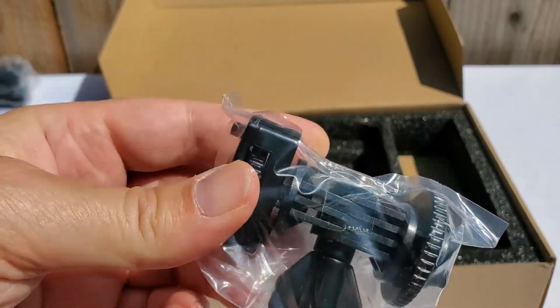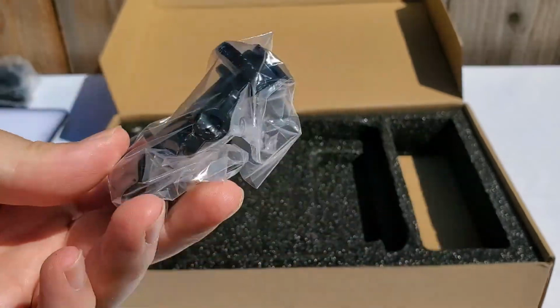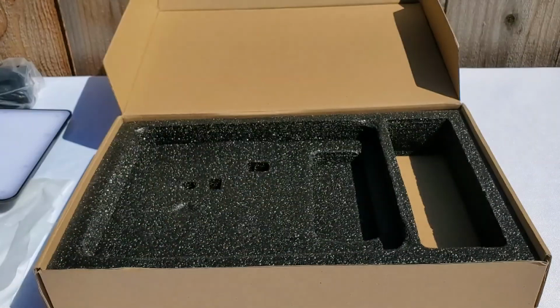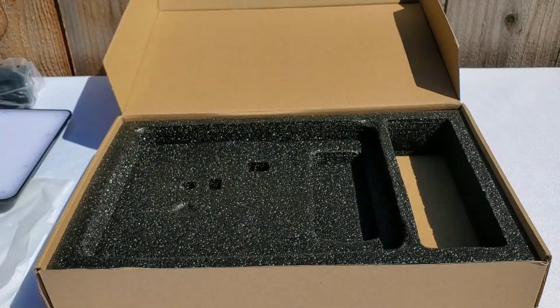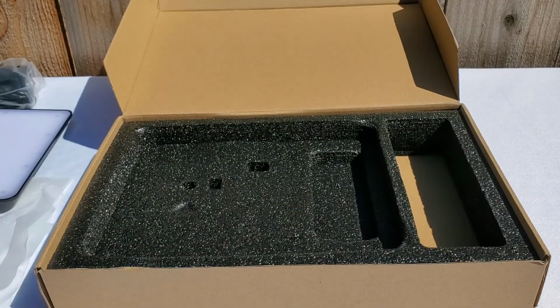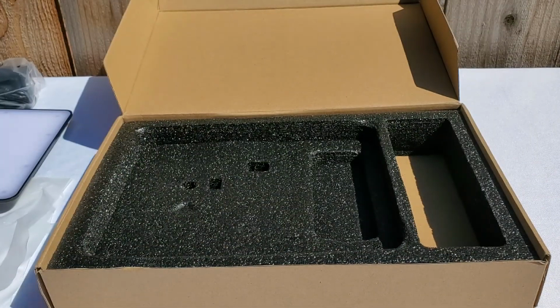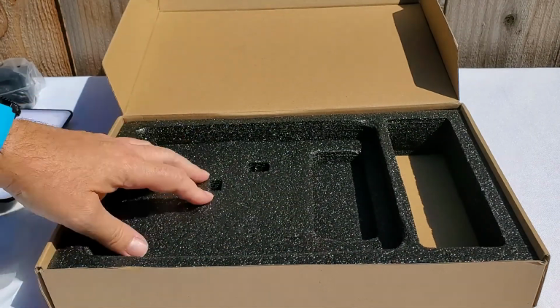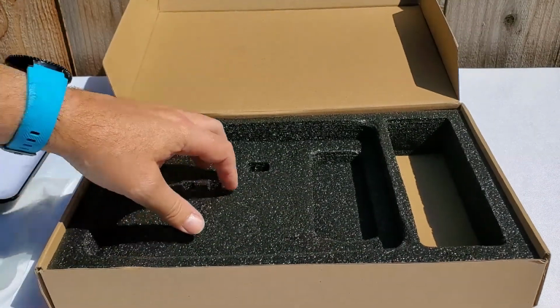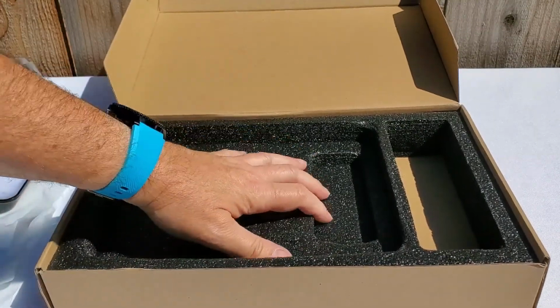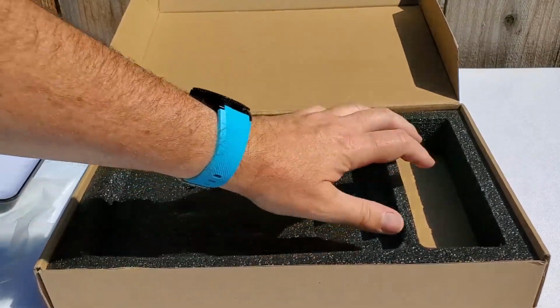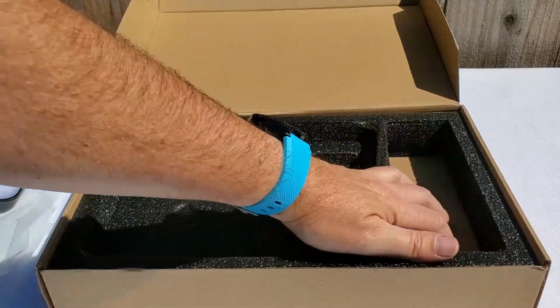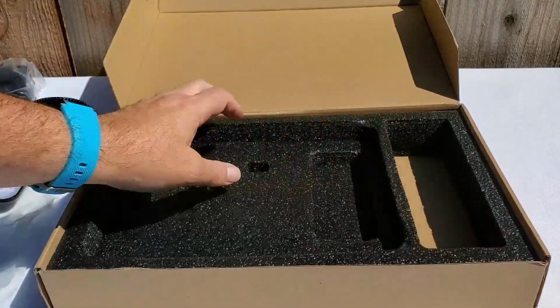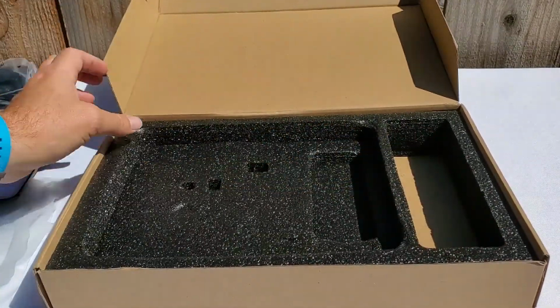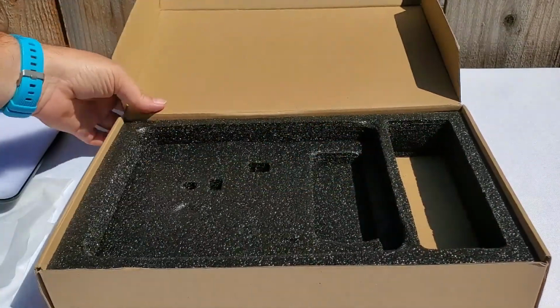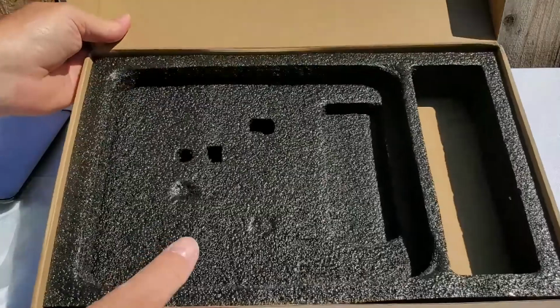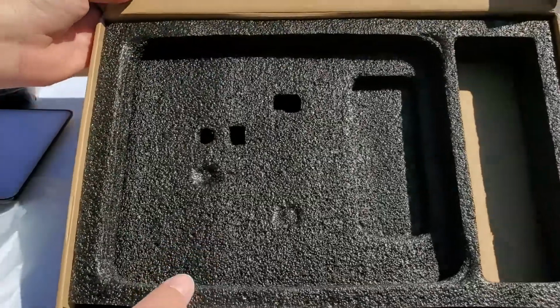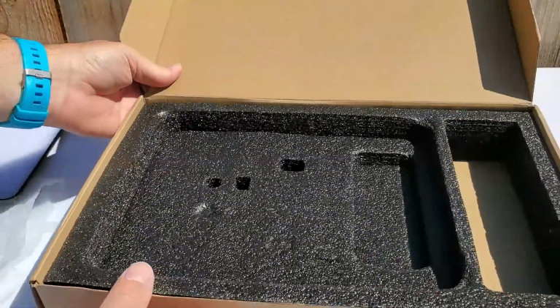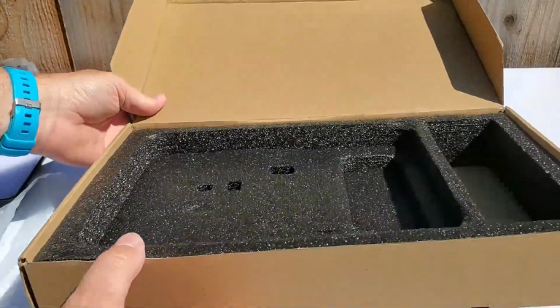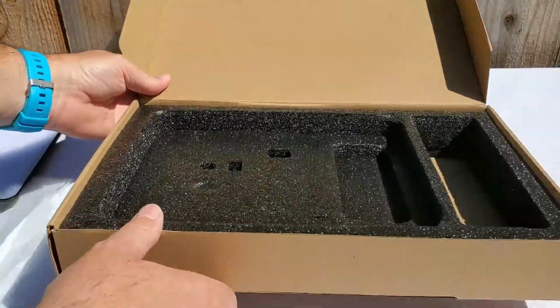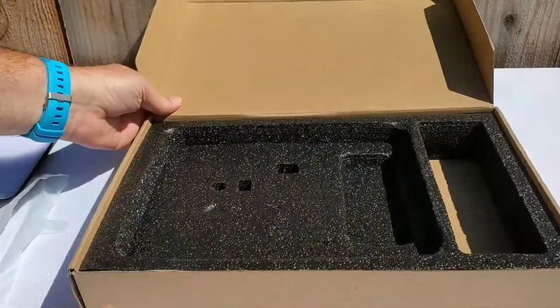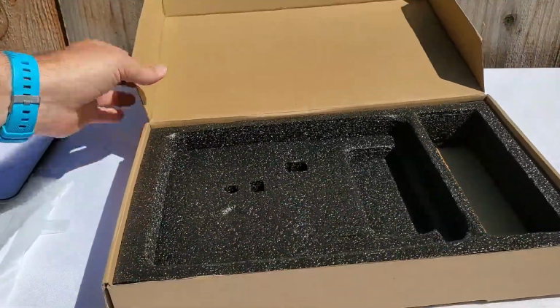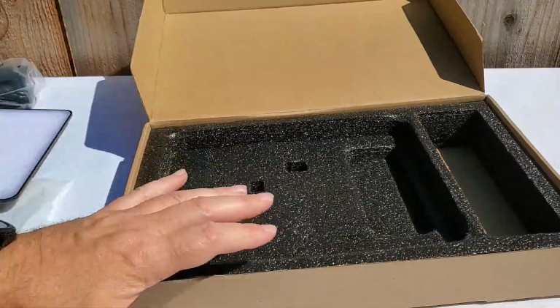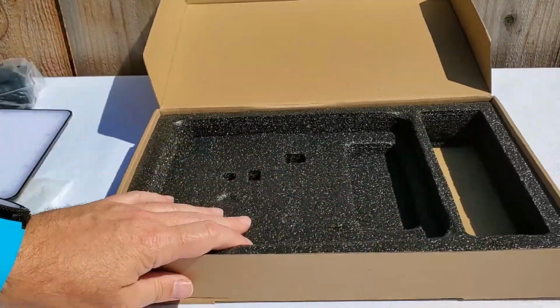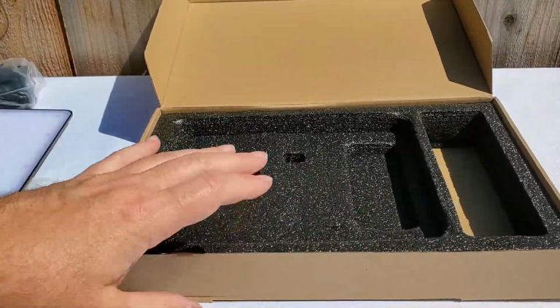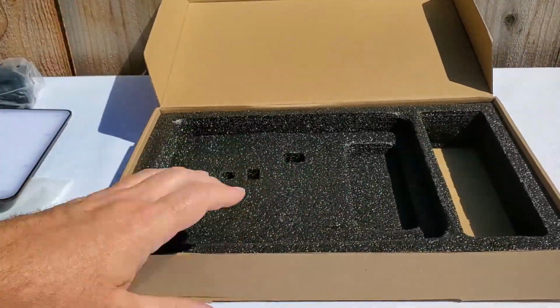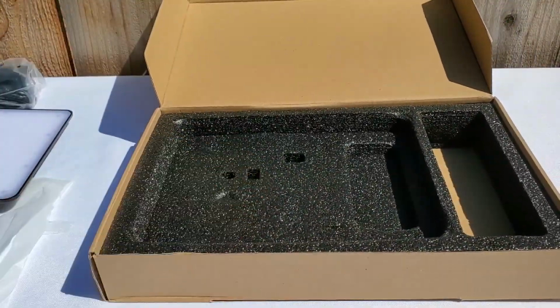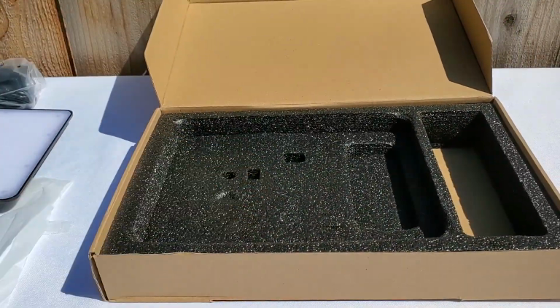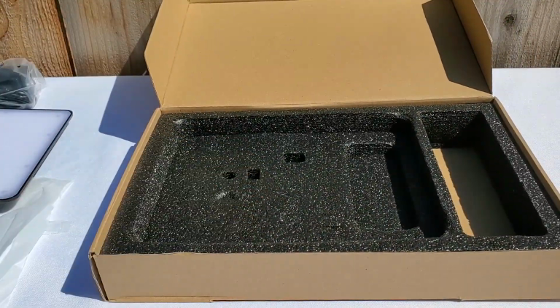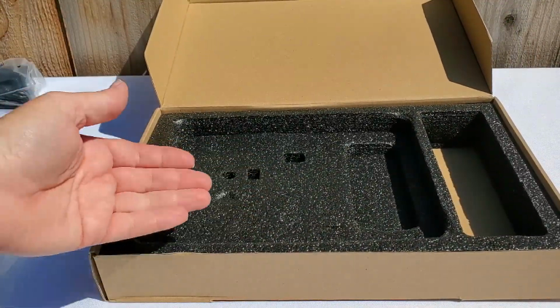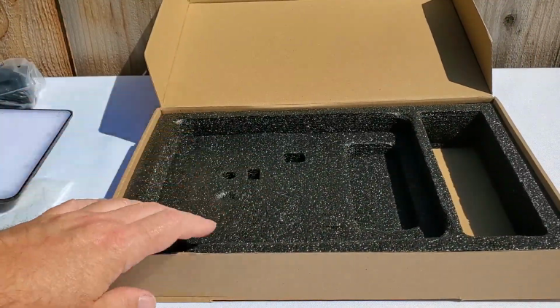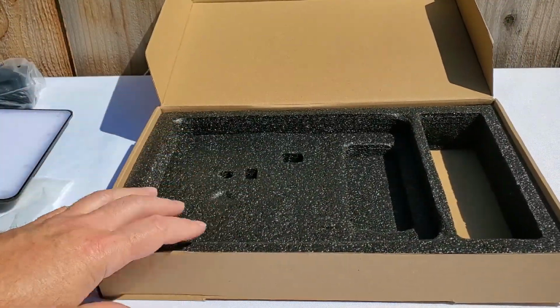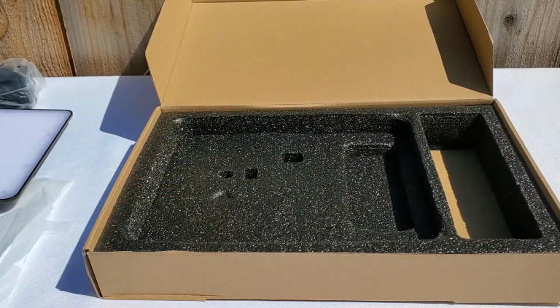All right, I believe that's all for the box. Now let's do a quick test and see how this light performs.